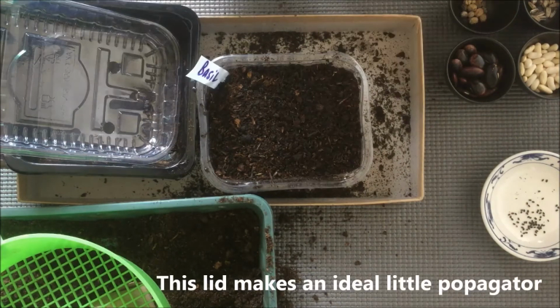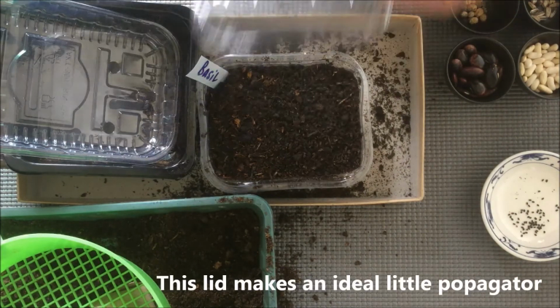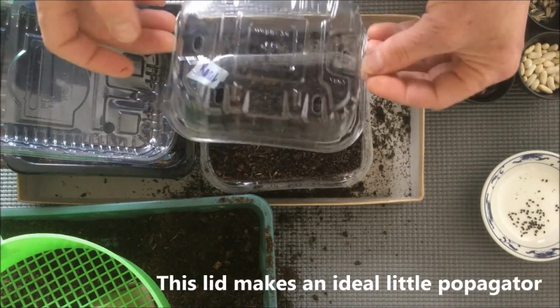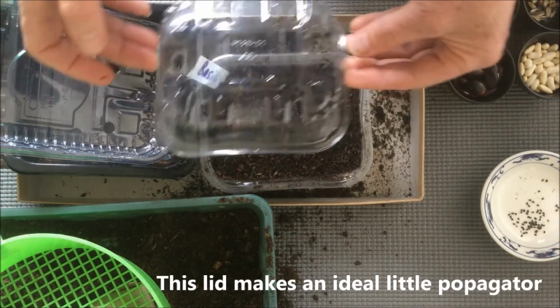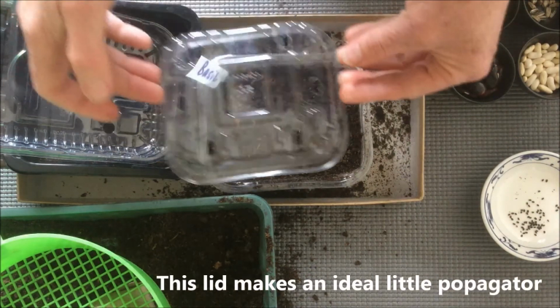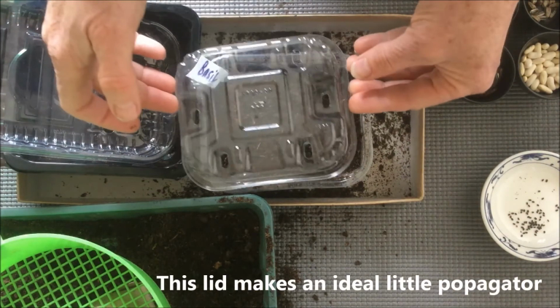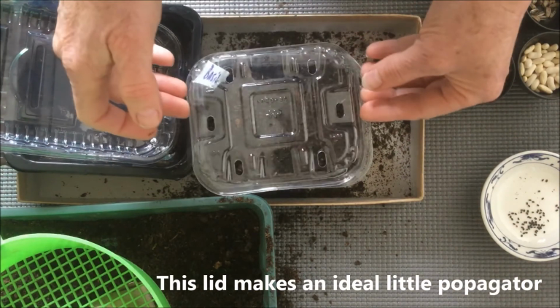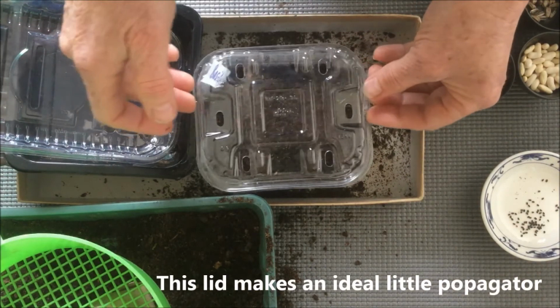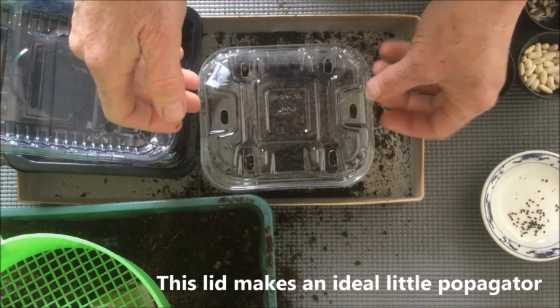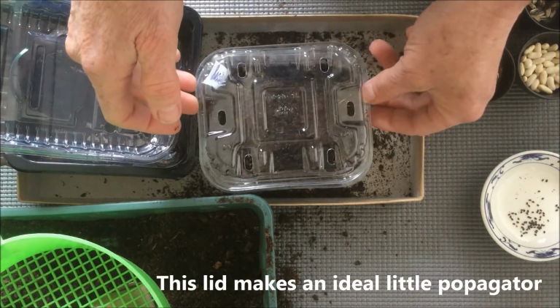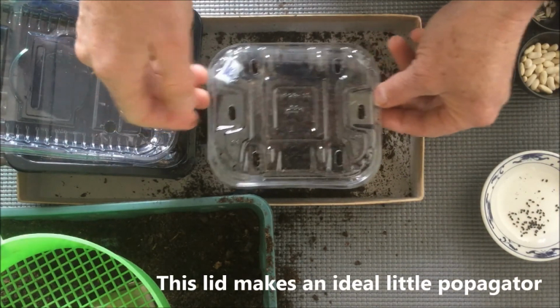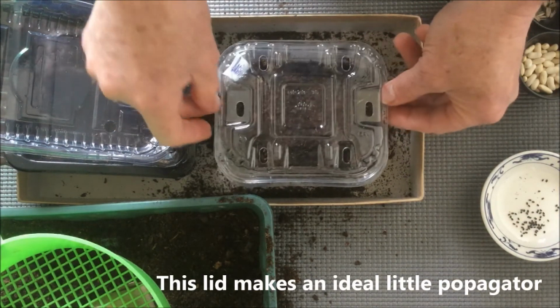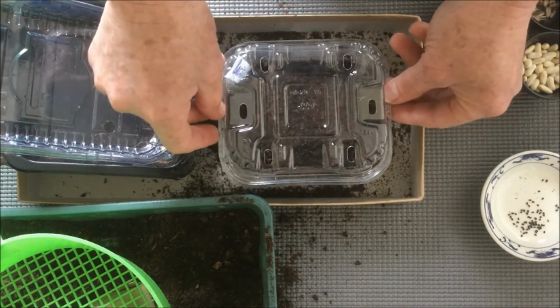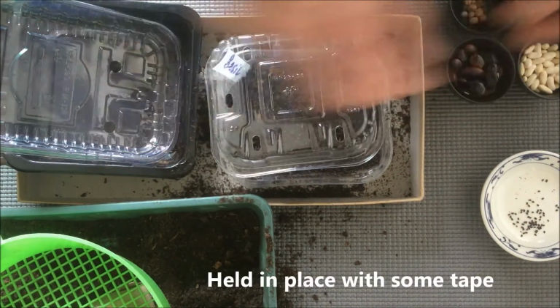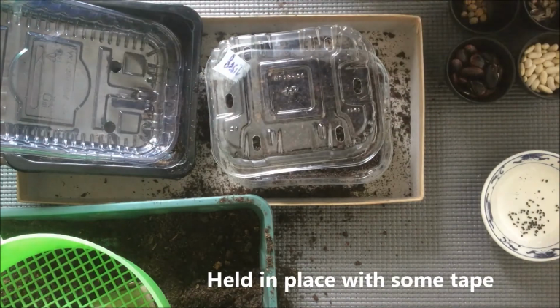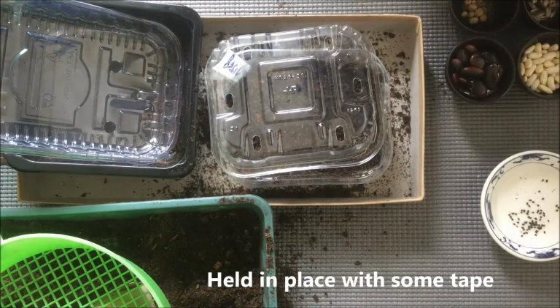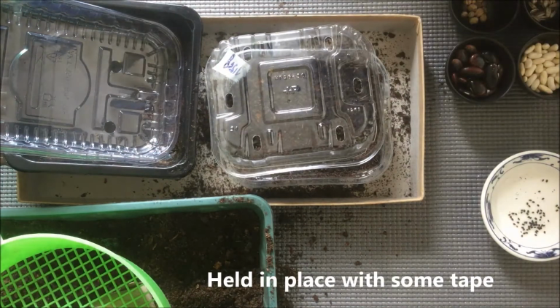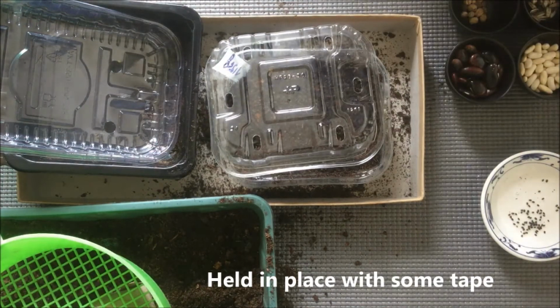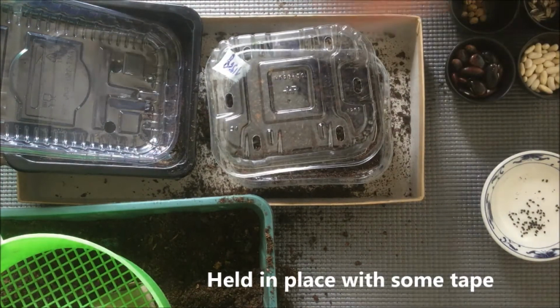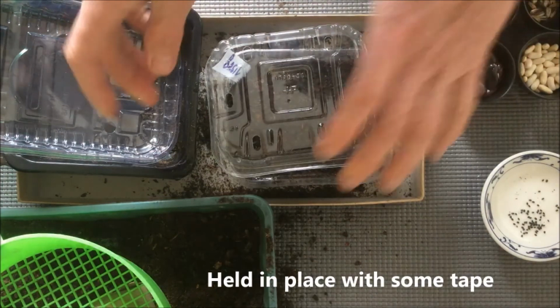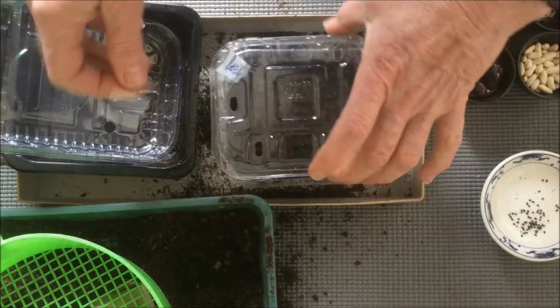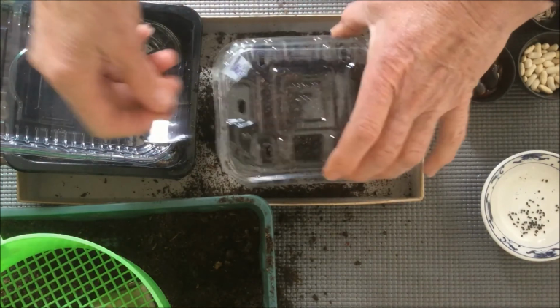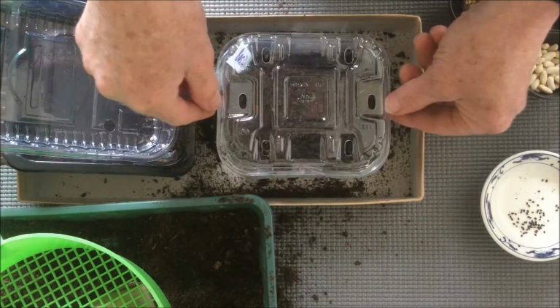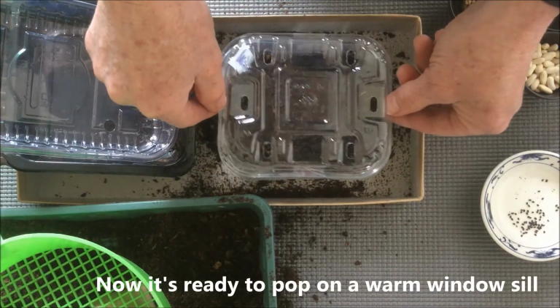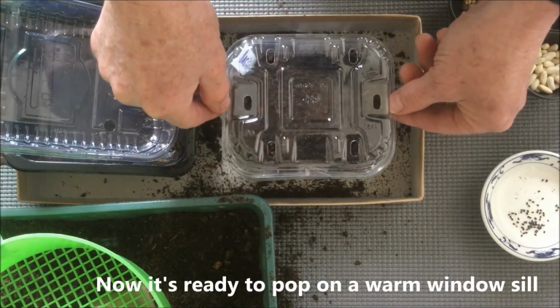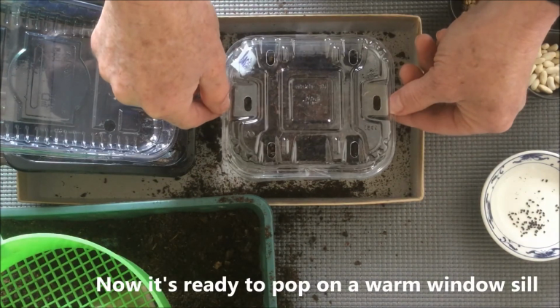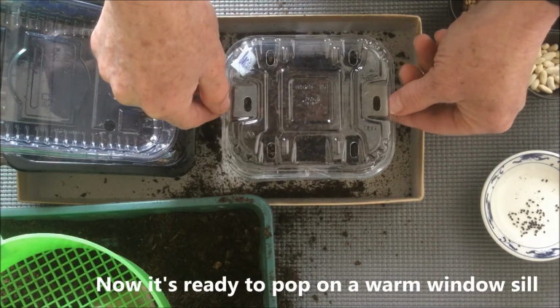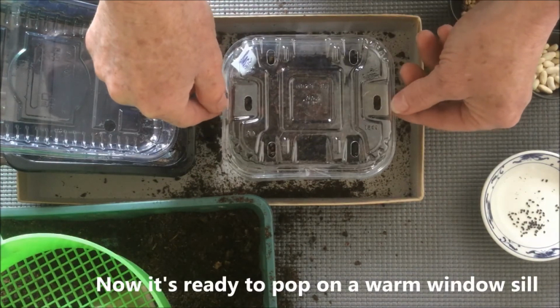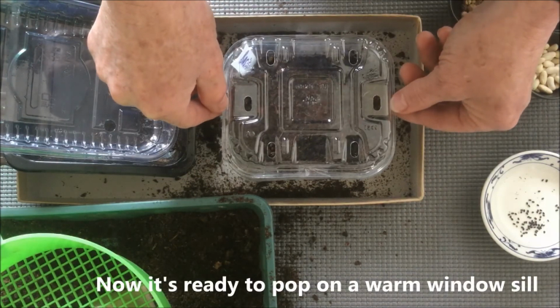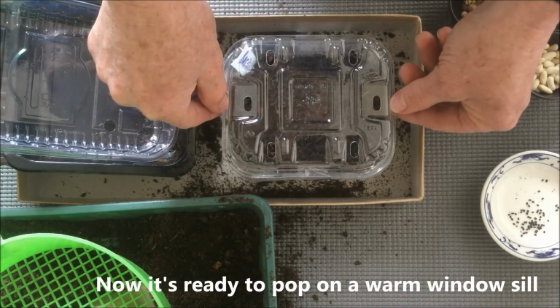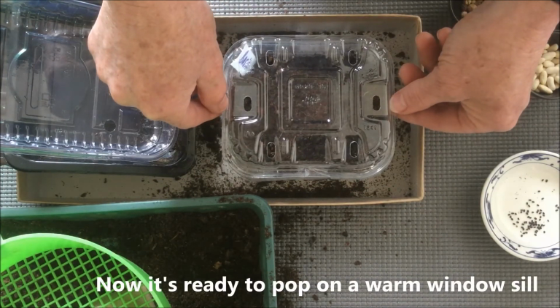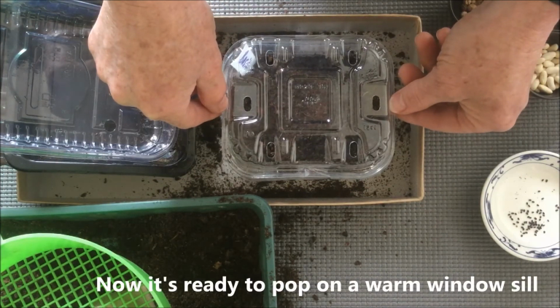And this is an ideal size to fit over the top to make a little propagator. Then you can just secure it with a bit of sticky tape. And there you have it, ready to pop on a warm windowsill.